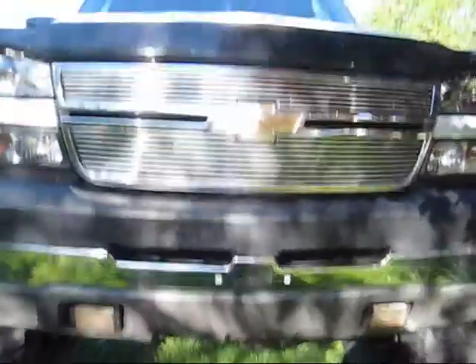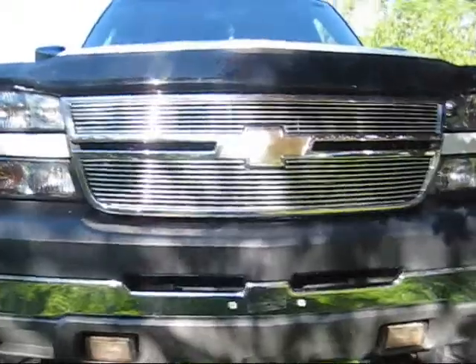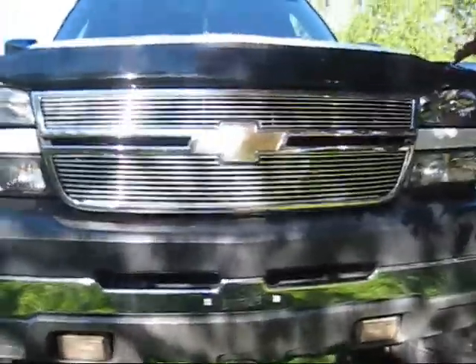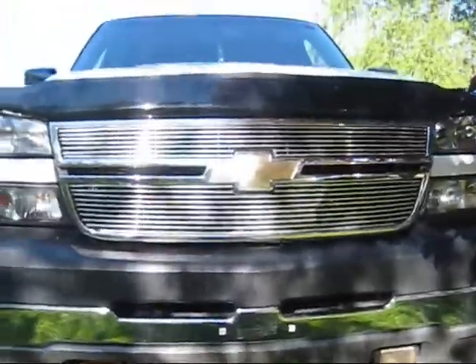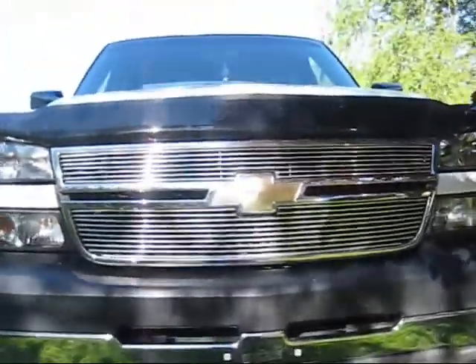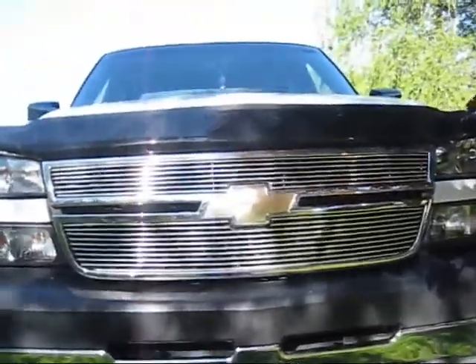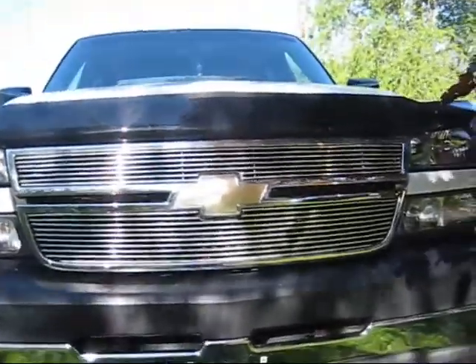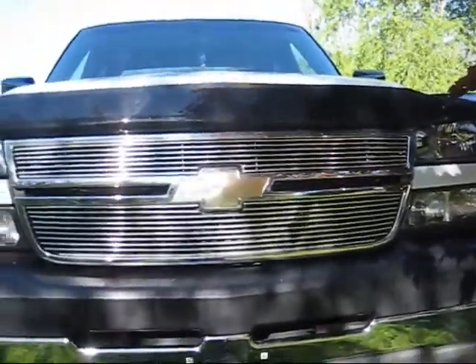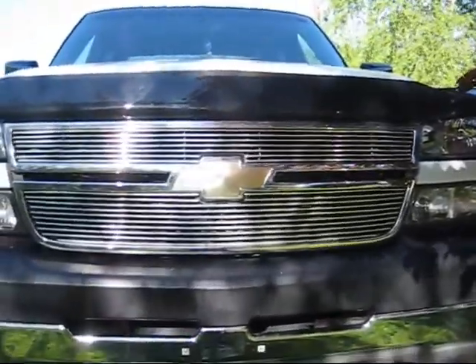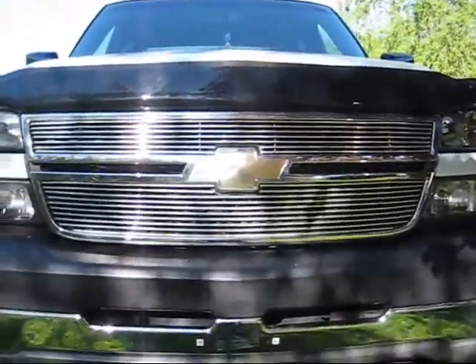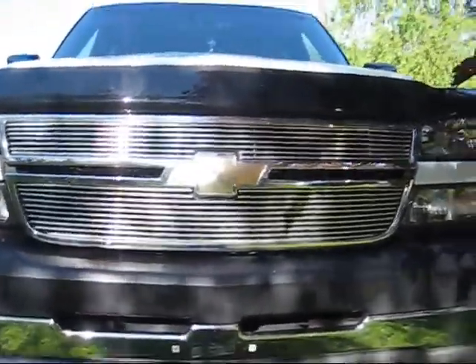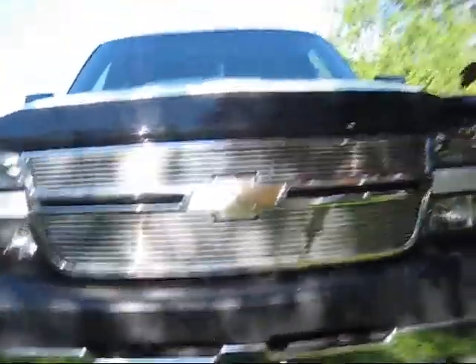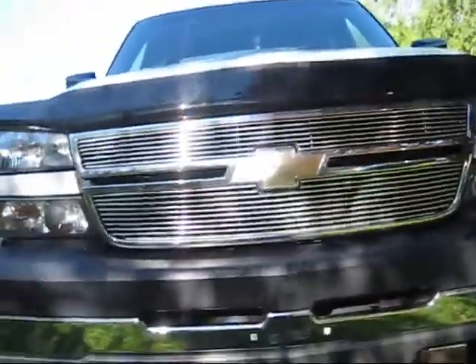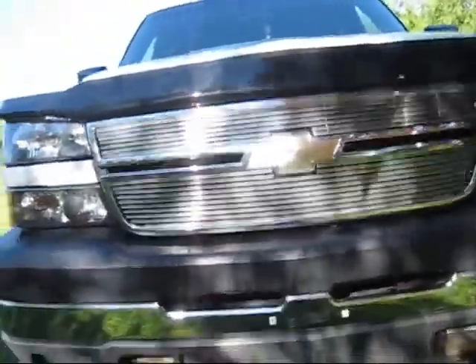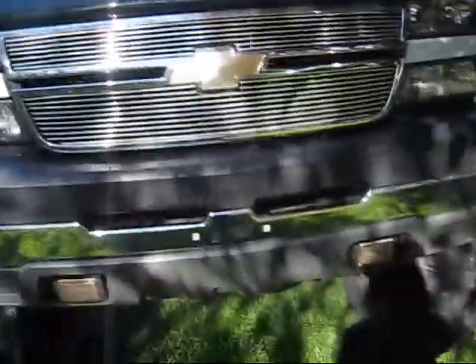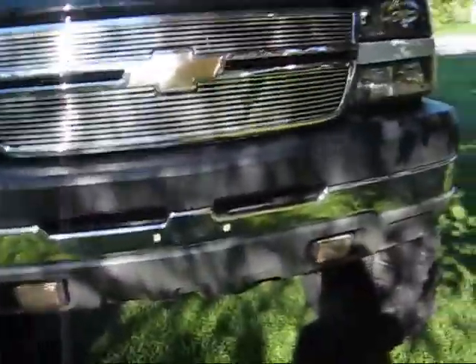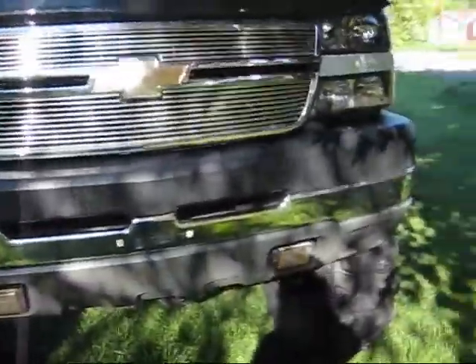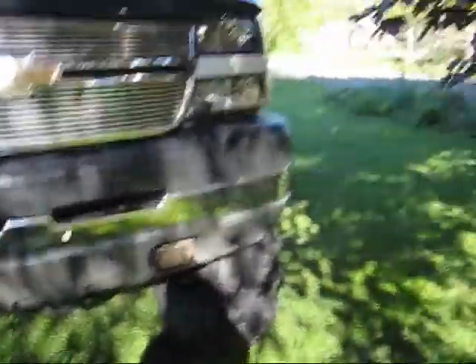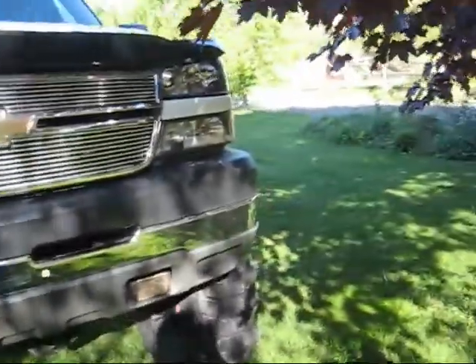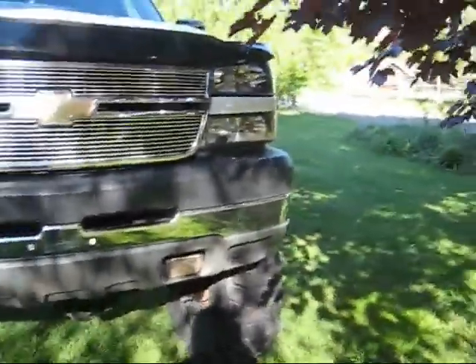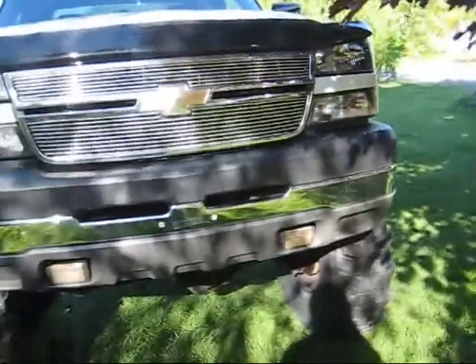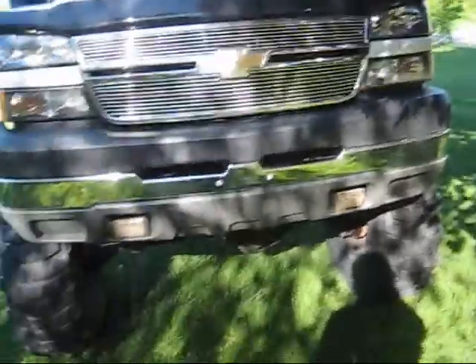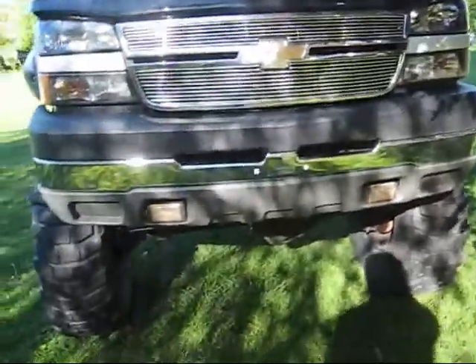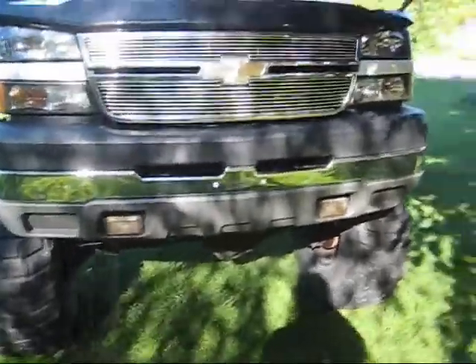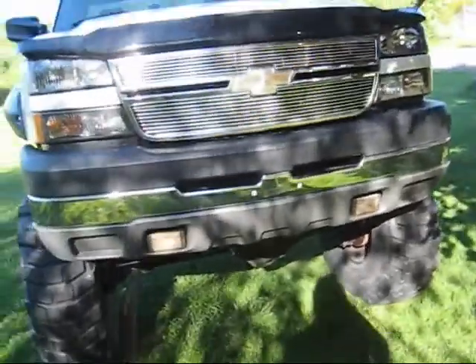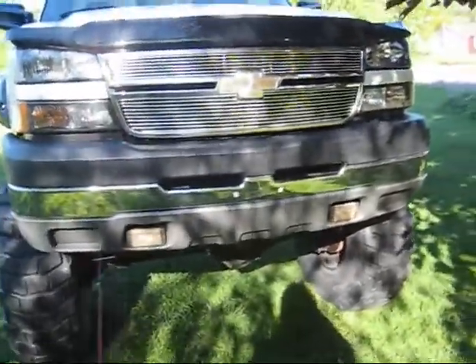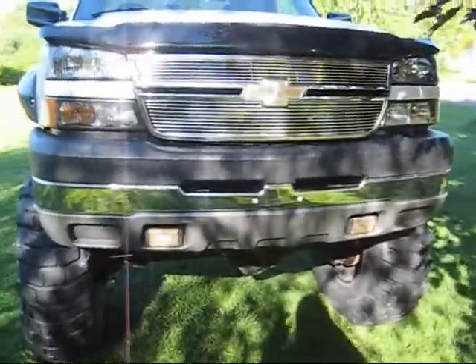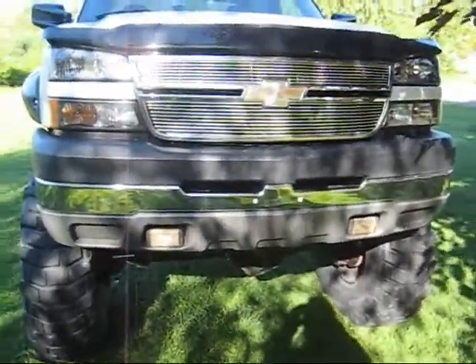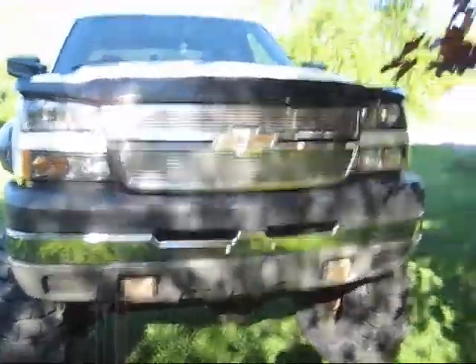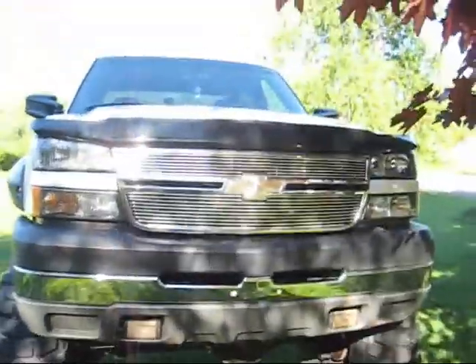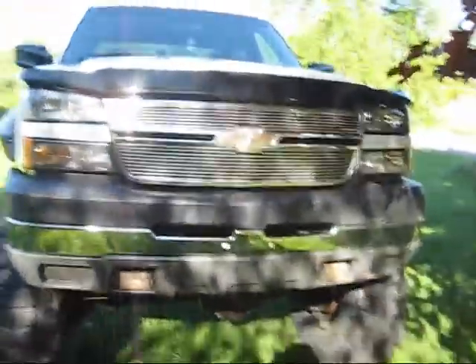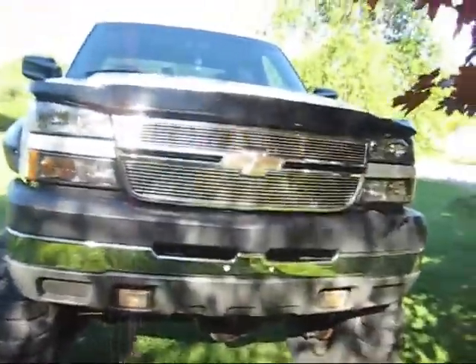I'm going to be taking this thing to Maryland in two weeks because they have a huge muscle car cruise. Anybody who sees me down there, give me a shout-out.